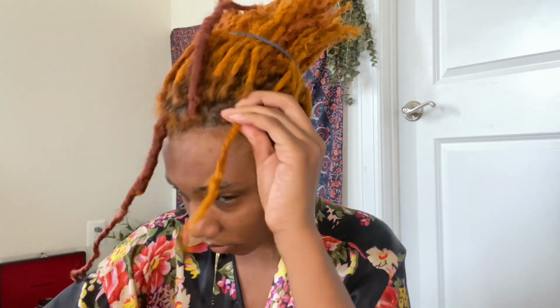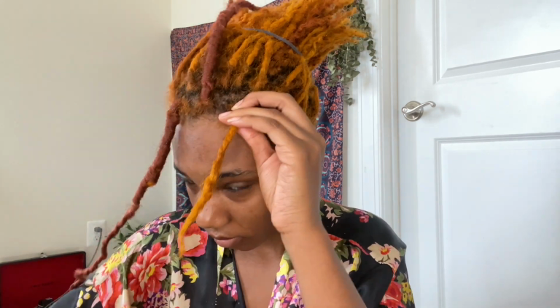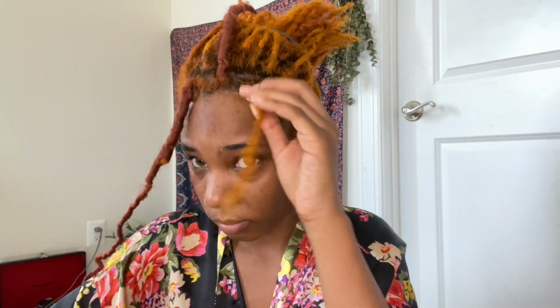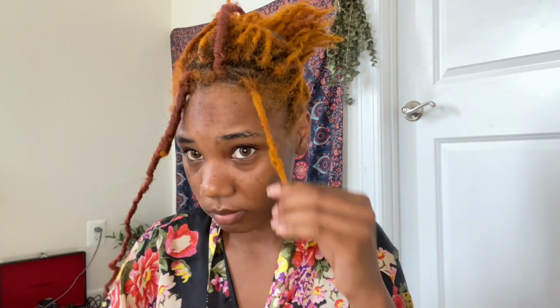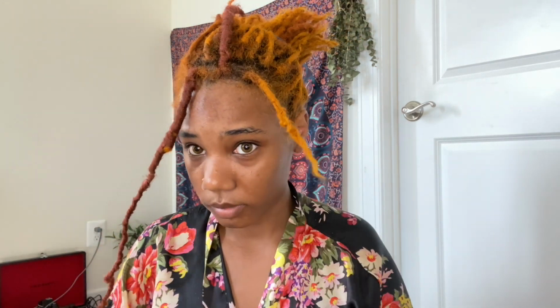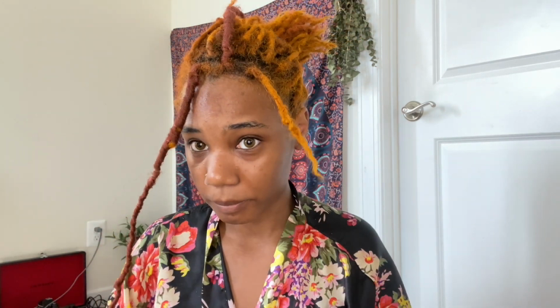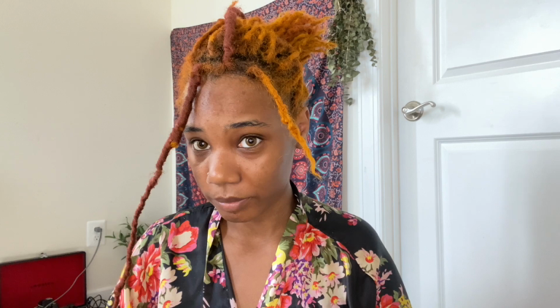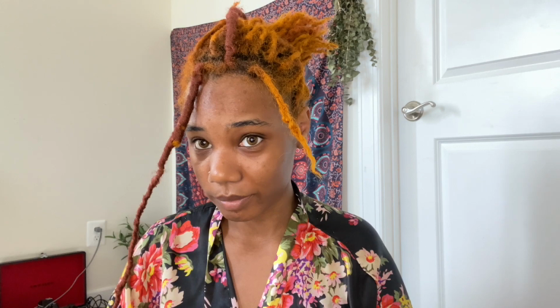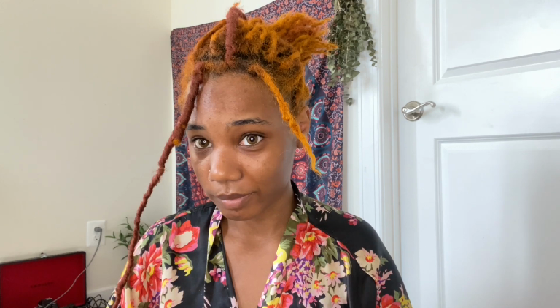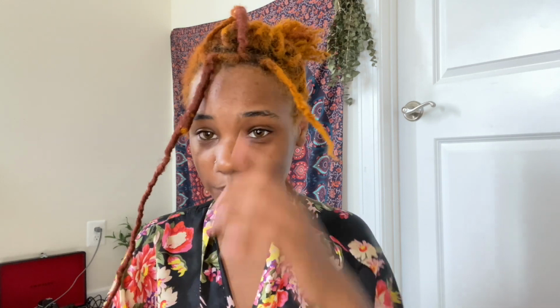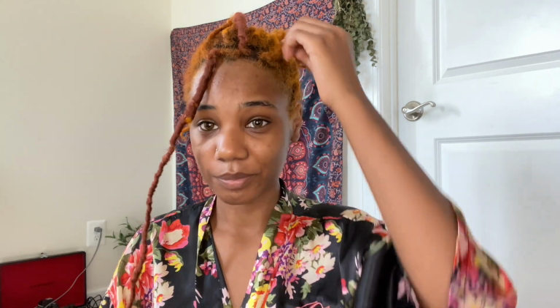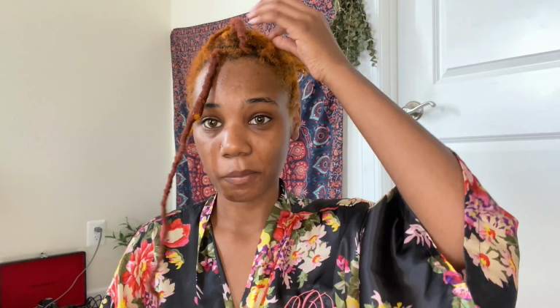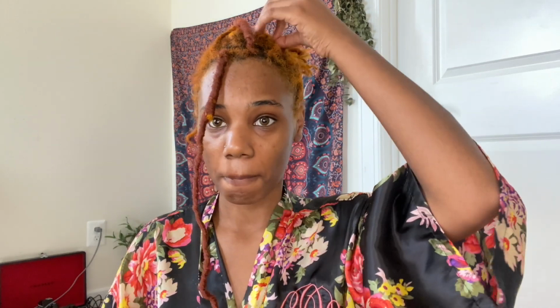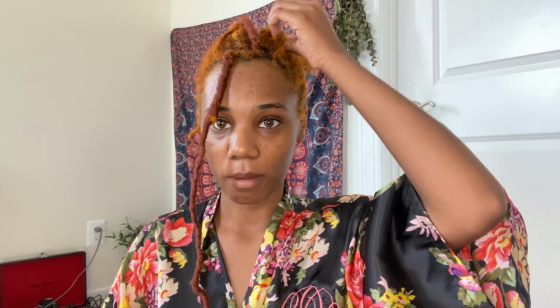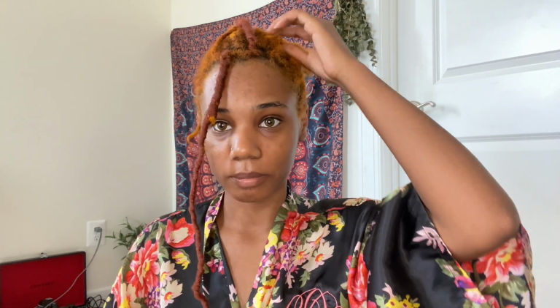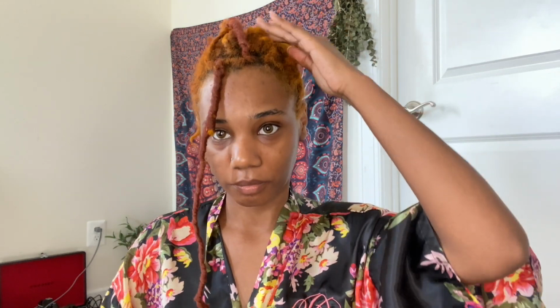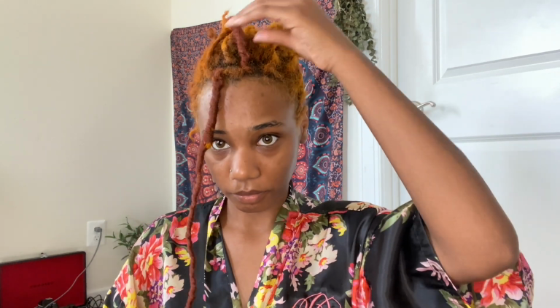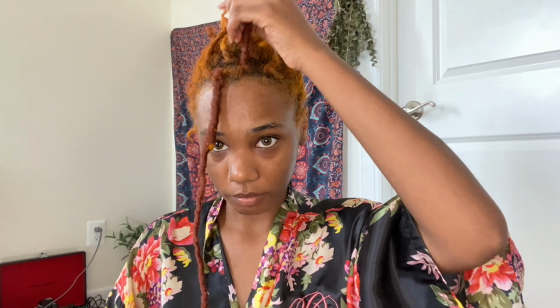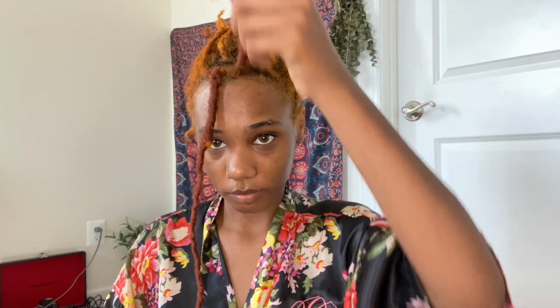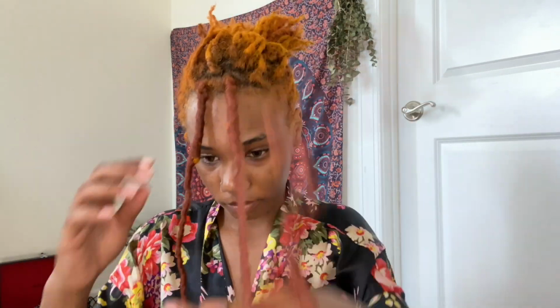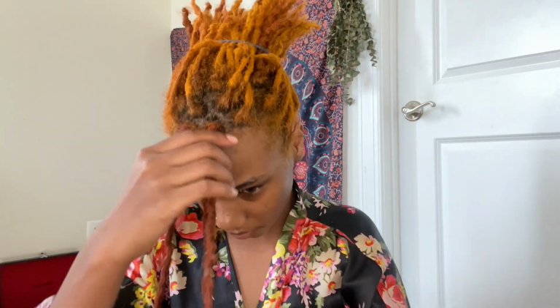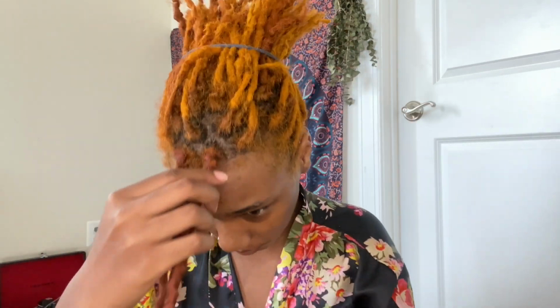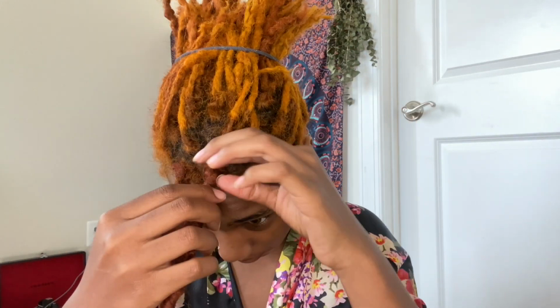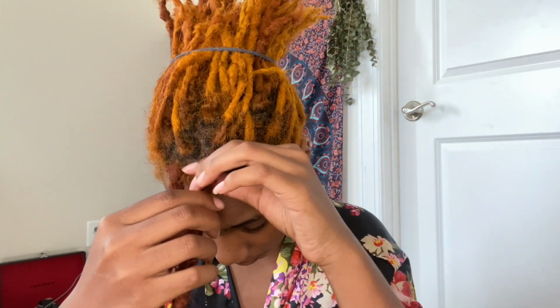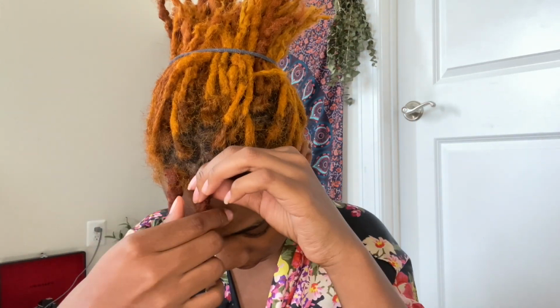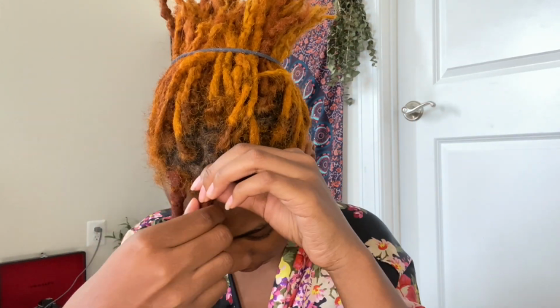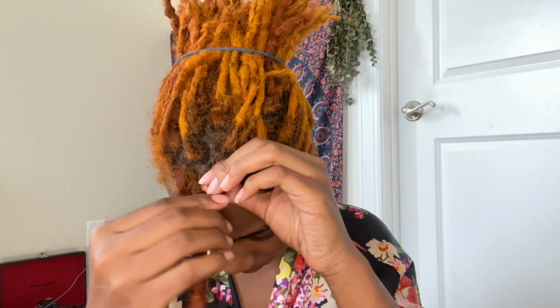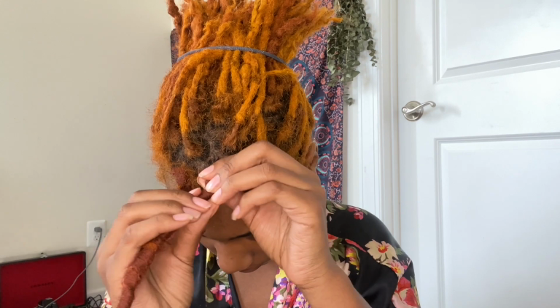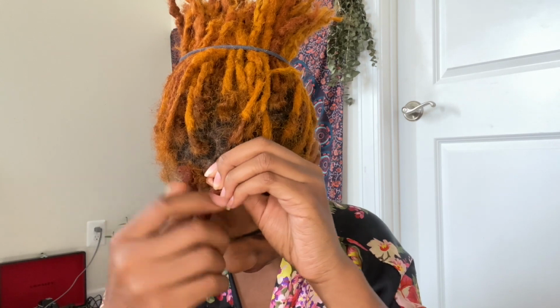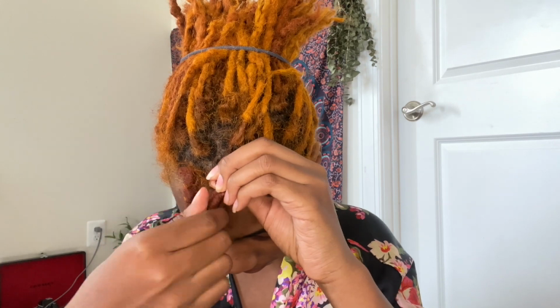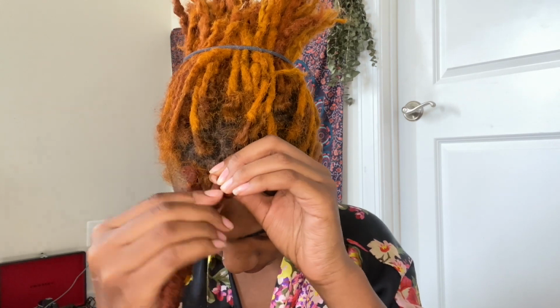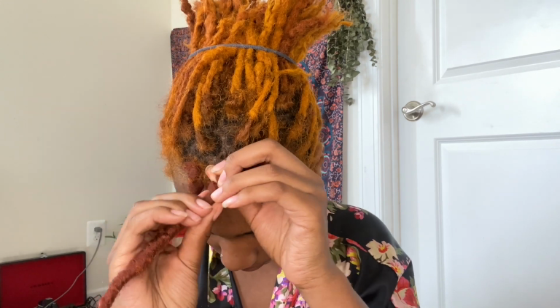I personally recommend this method because you get to save the soft lock and it's not damaged at all. So if you want to do the style again, you can go ahead and reuse the same ones instead of buying them, because they do get a little pricey after a while.